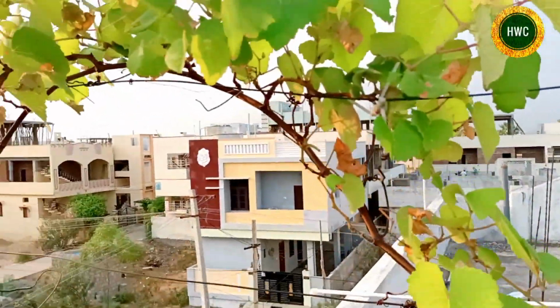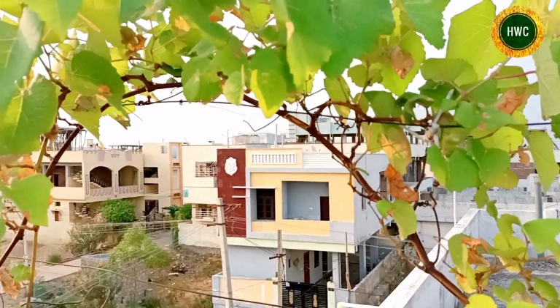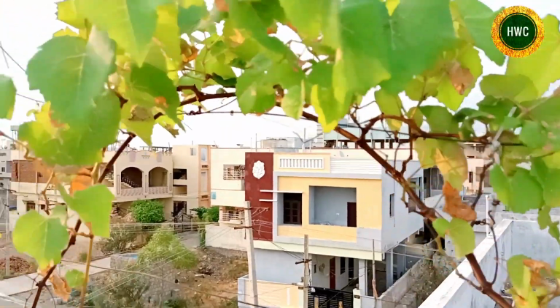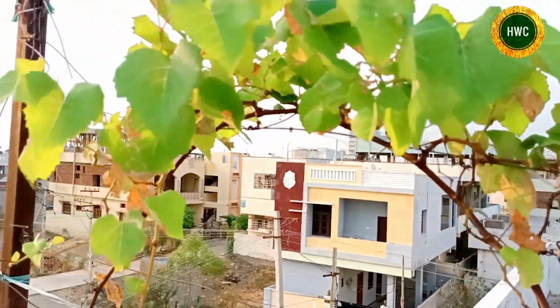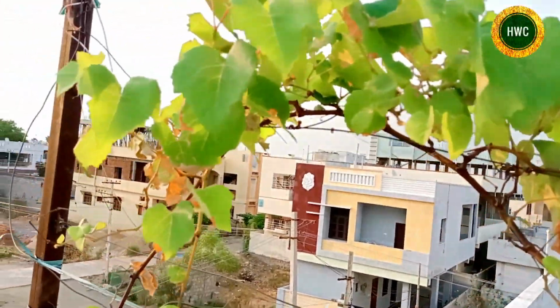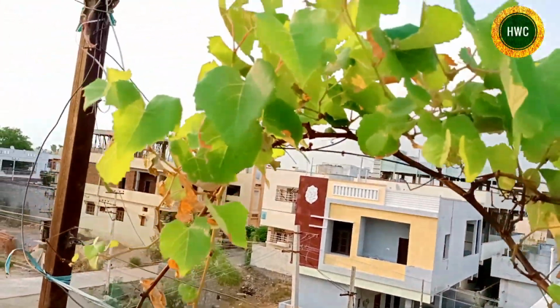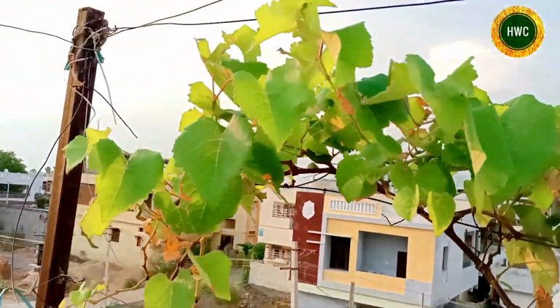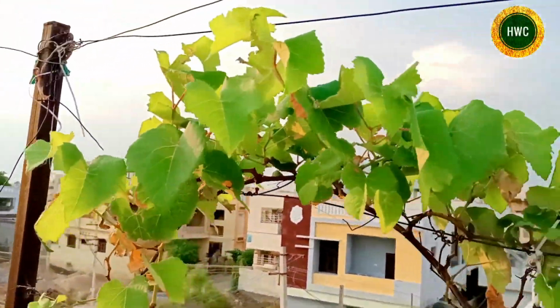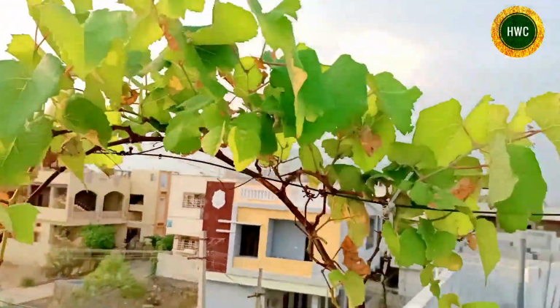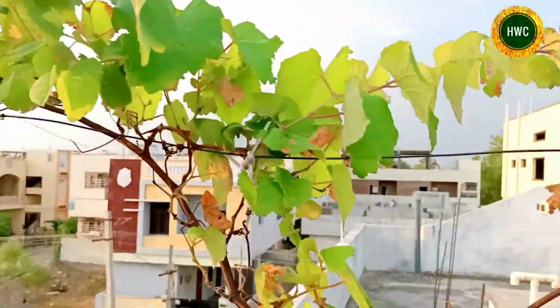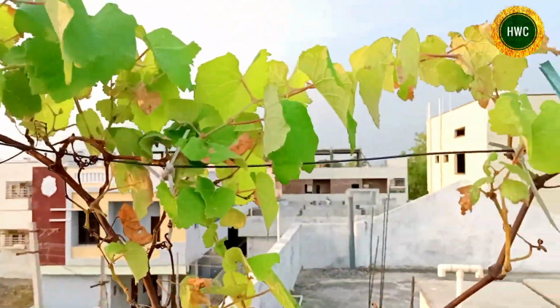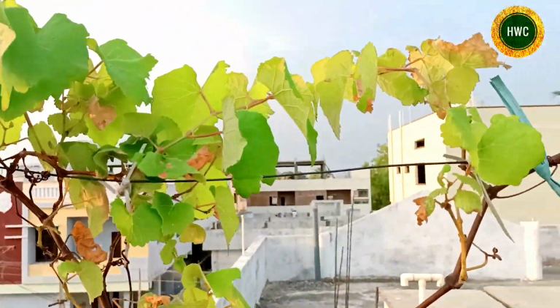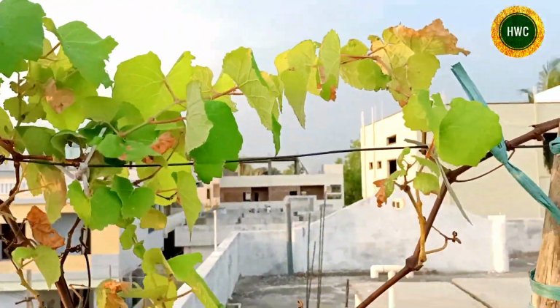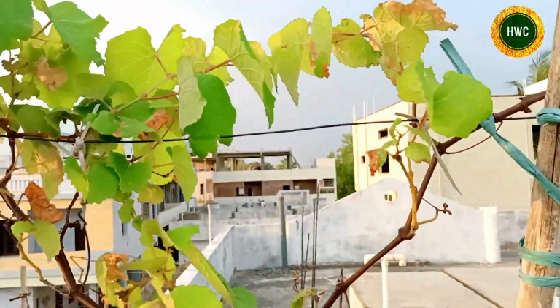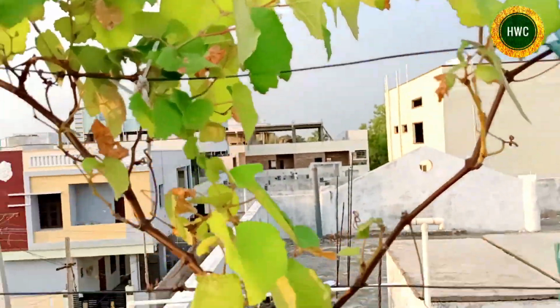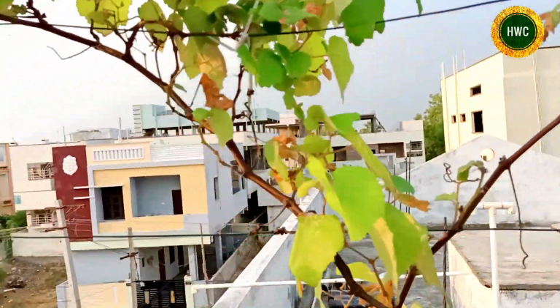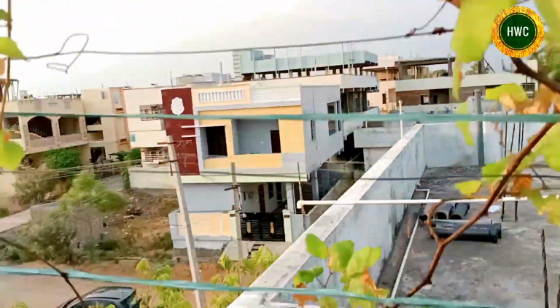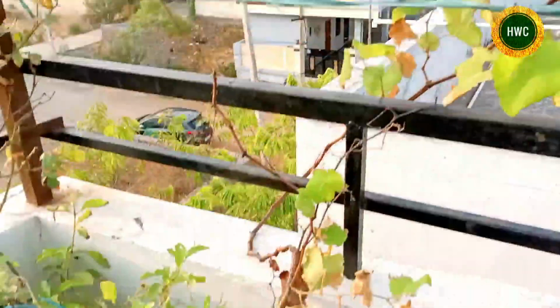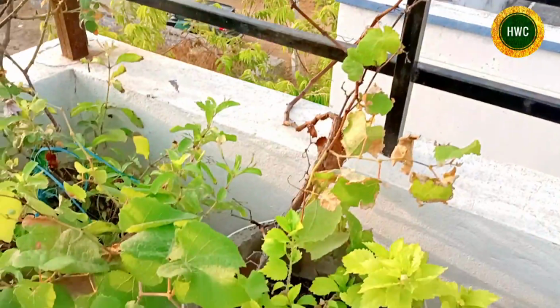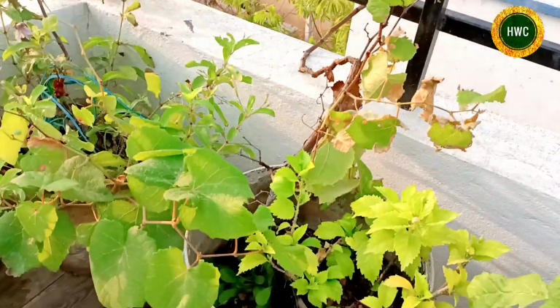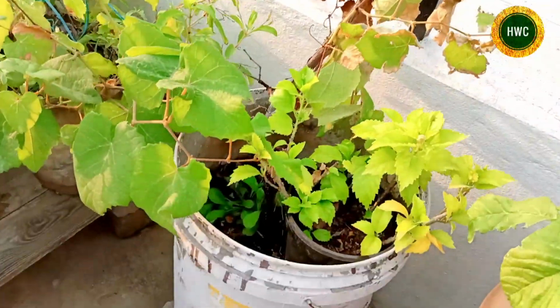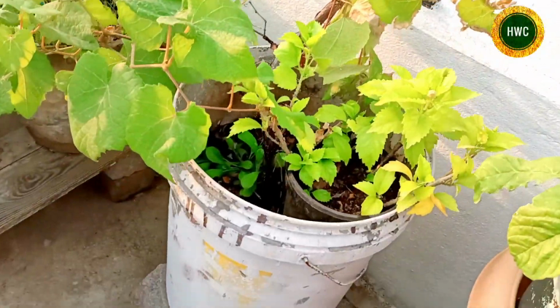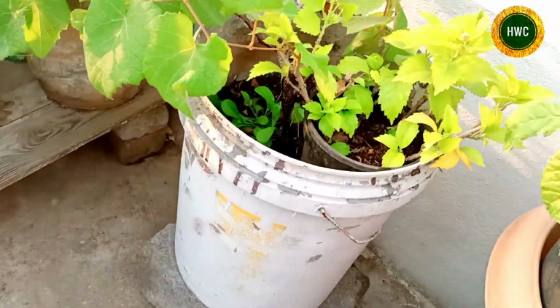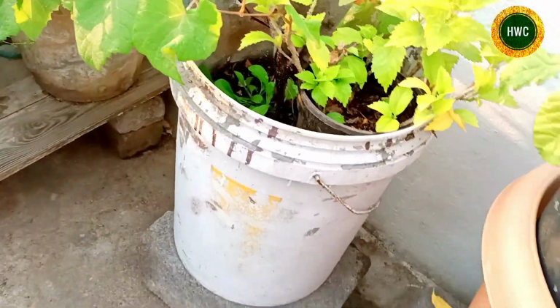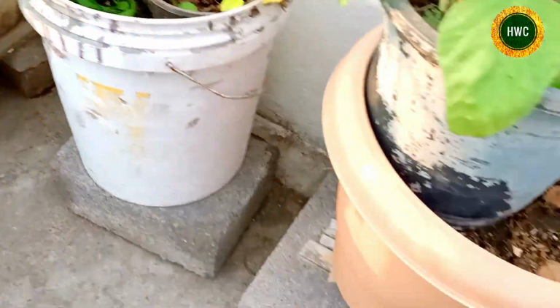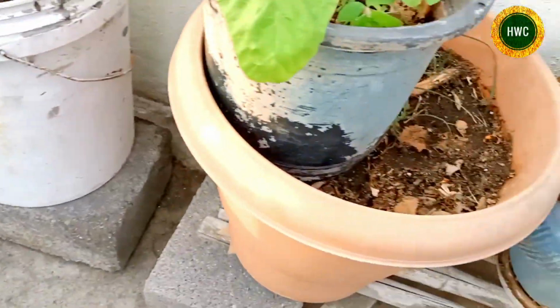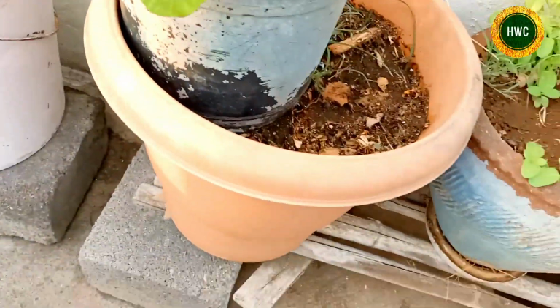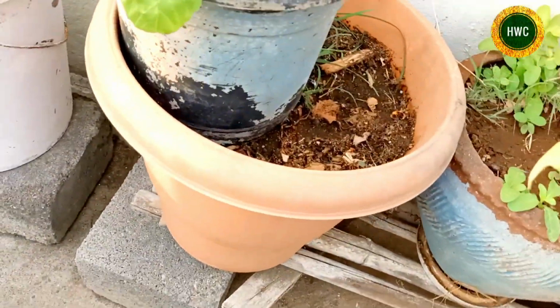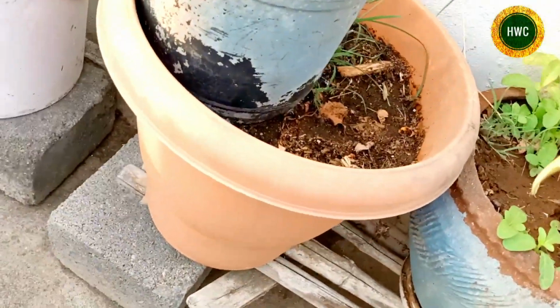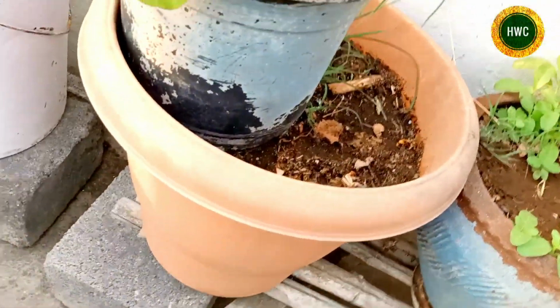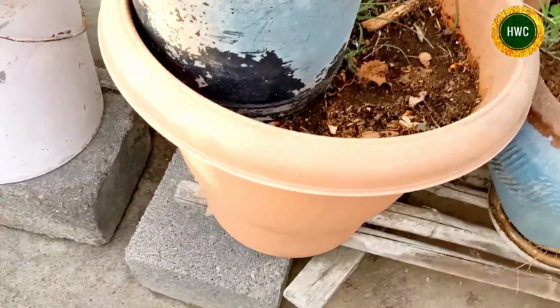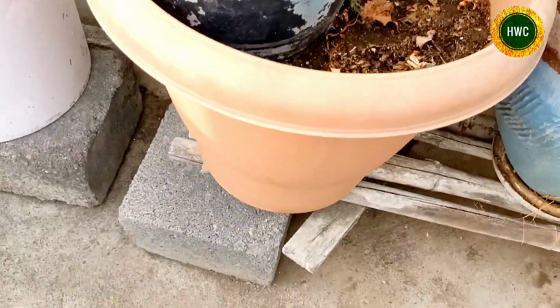It is a pure mango tree. This is the grape. There are two seeds. There is a pen packet.